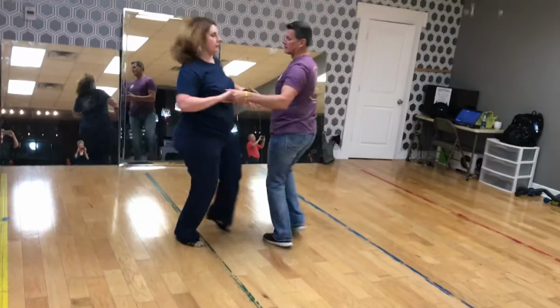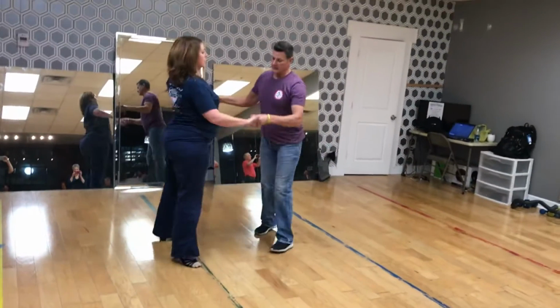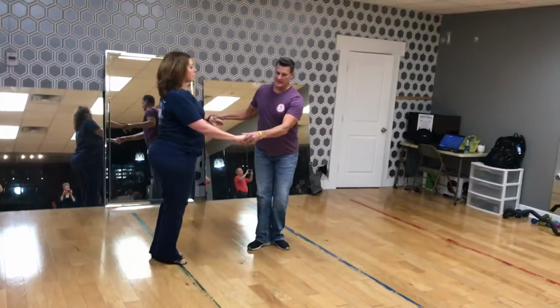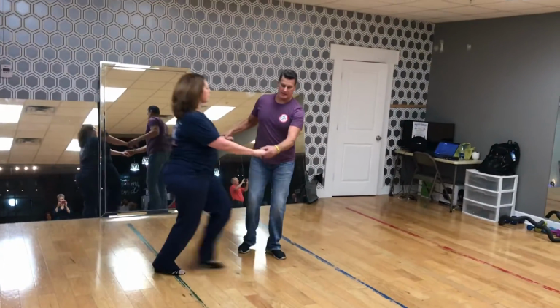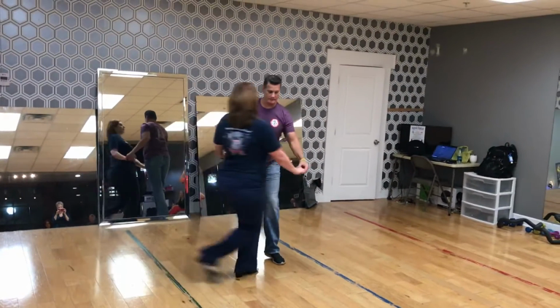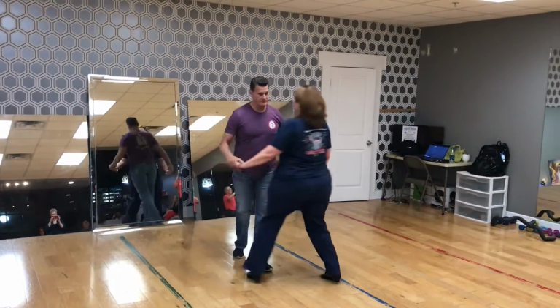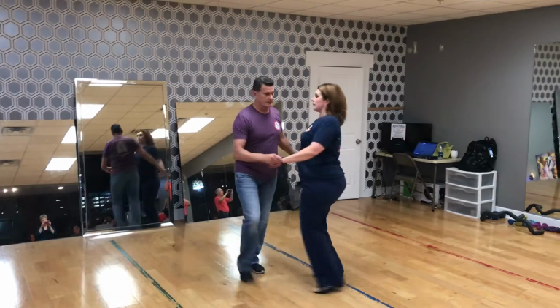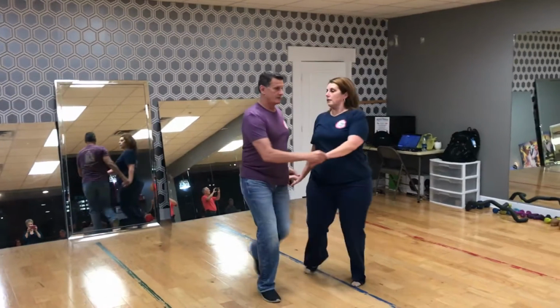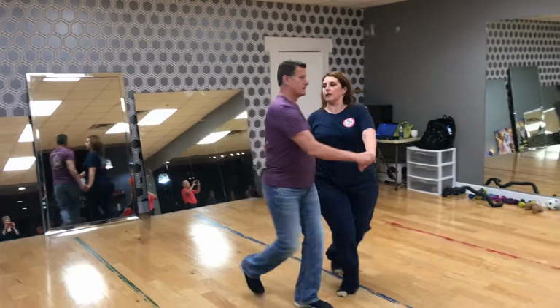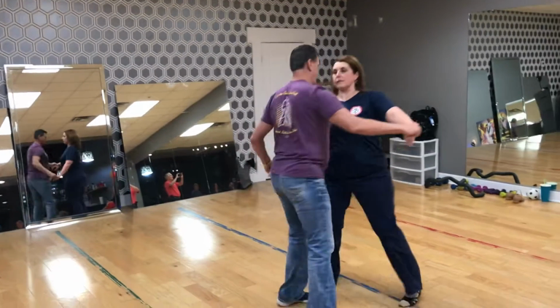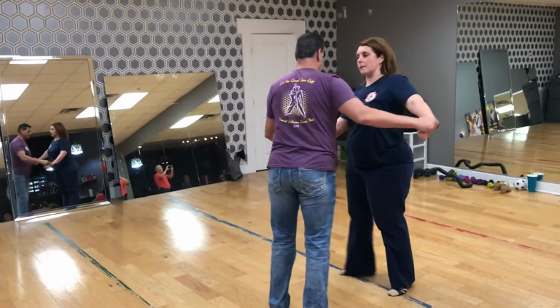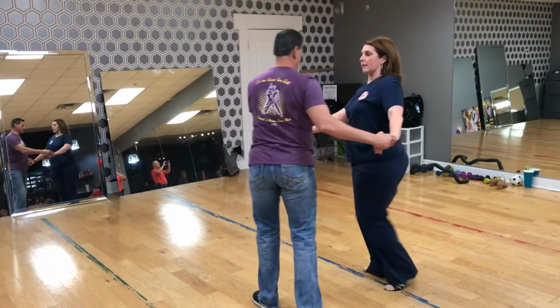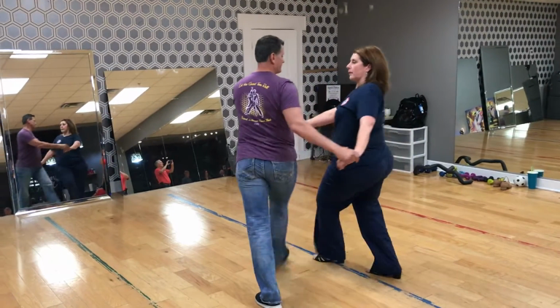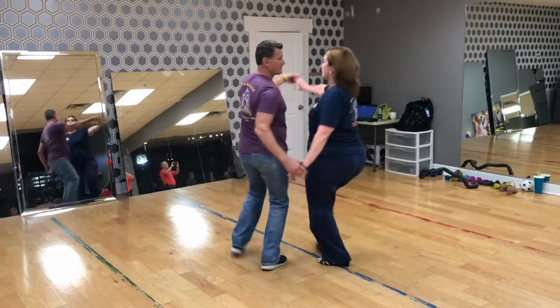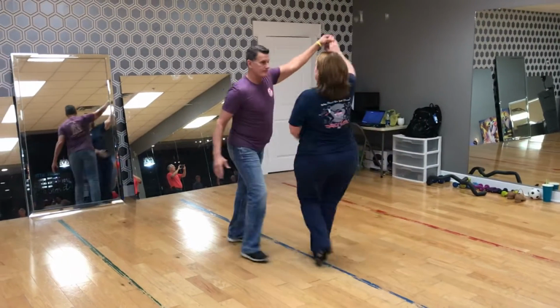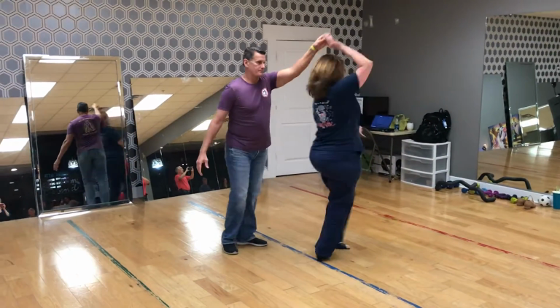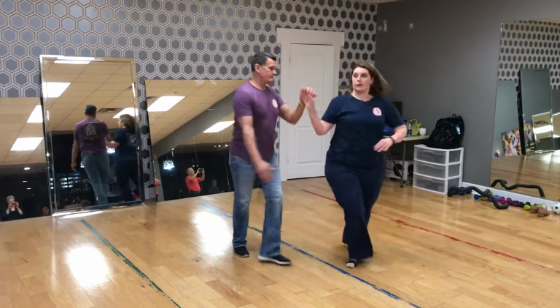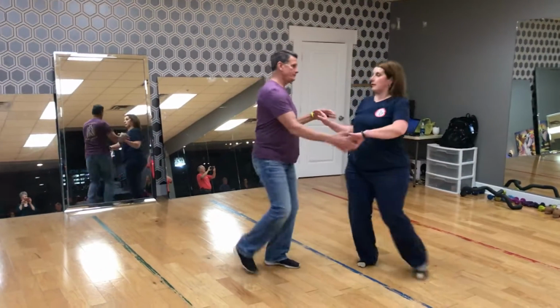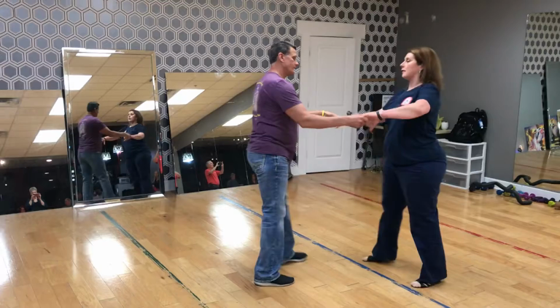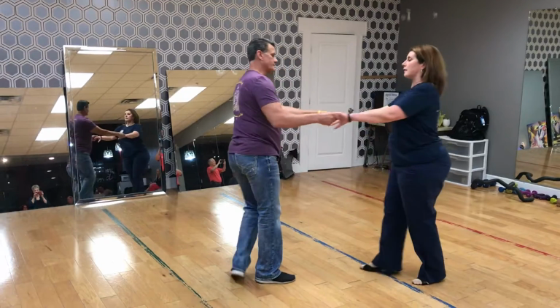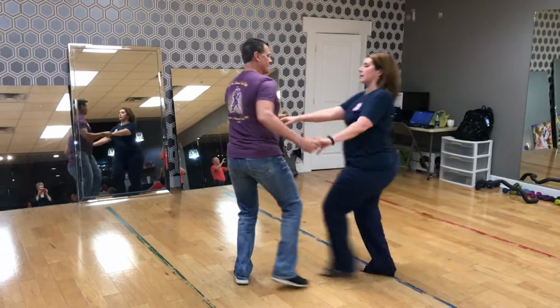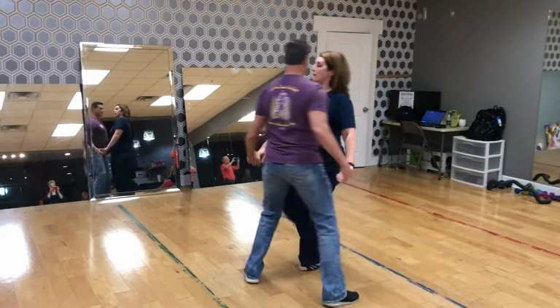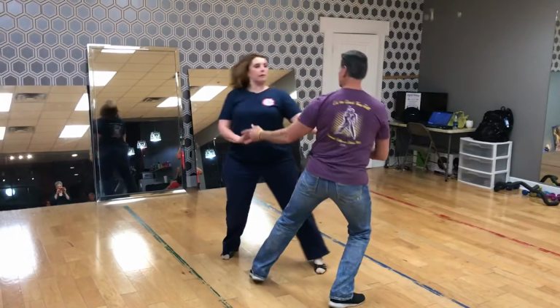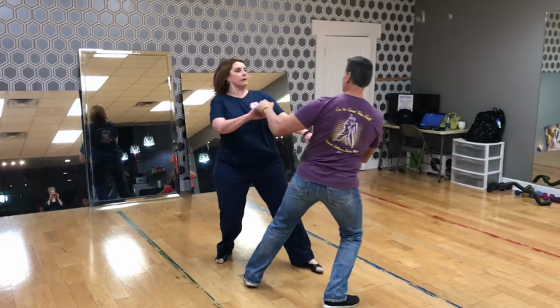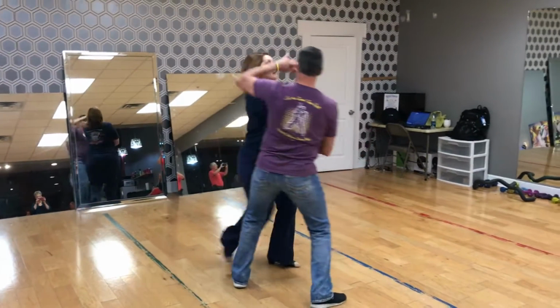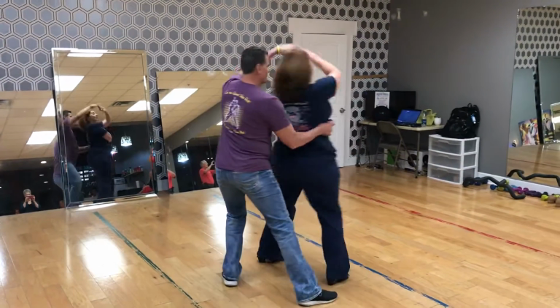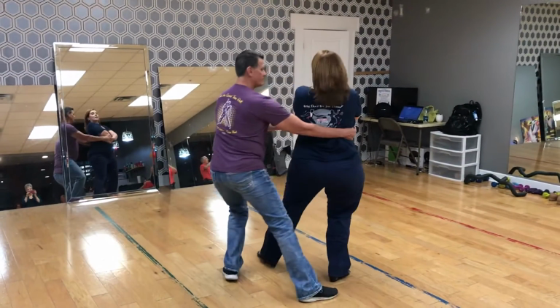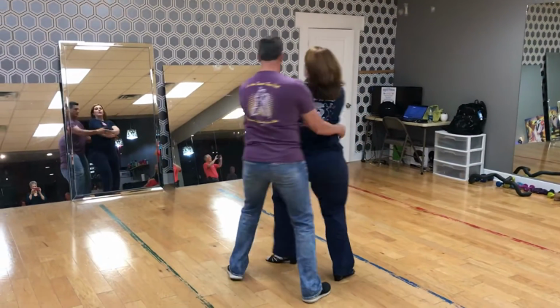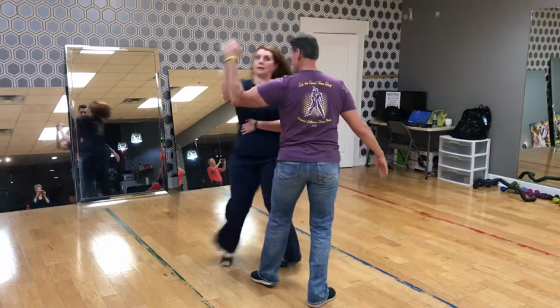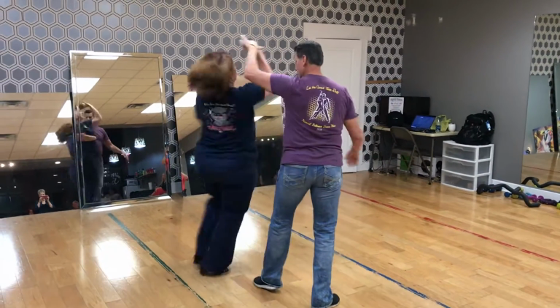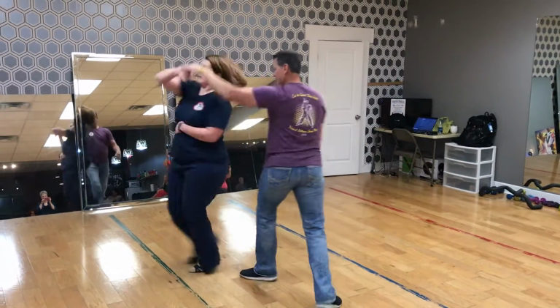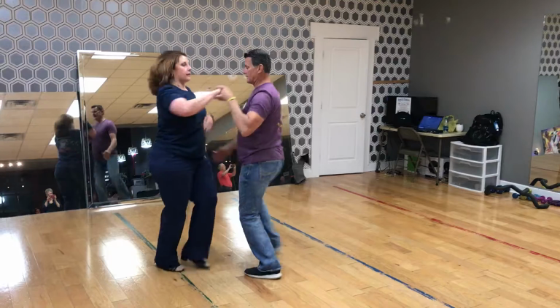And then tonight's pattern: our underarm turn, our slingshot, and out.